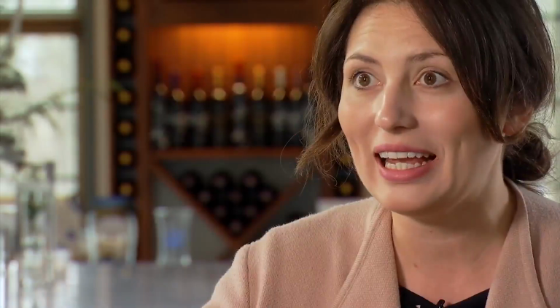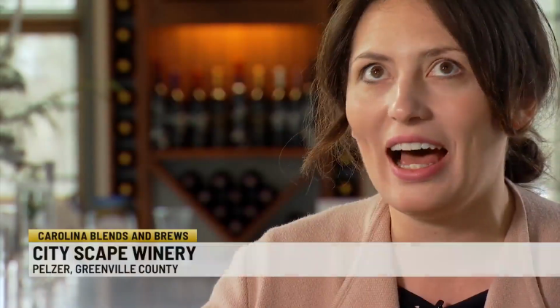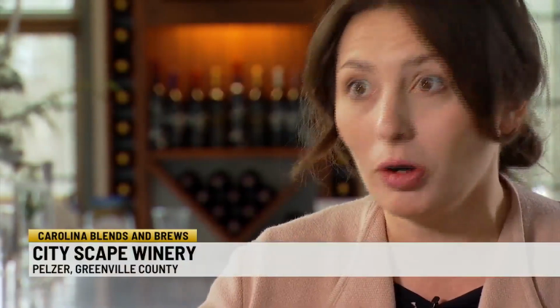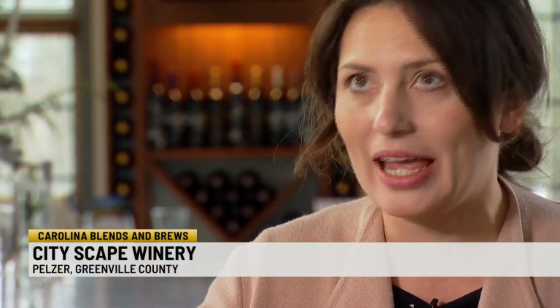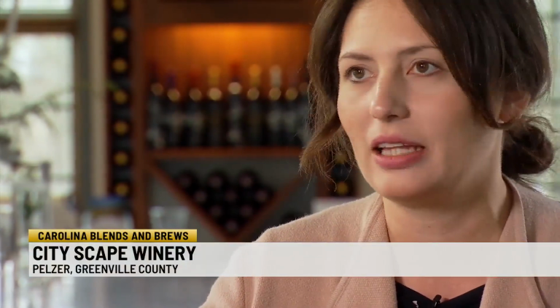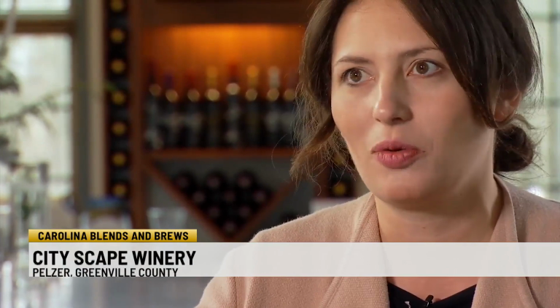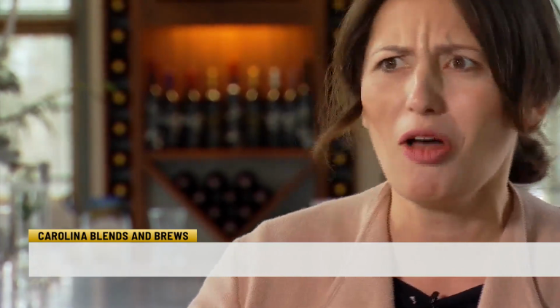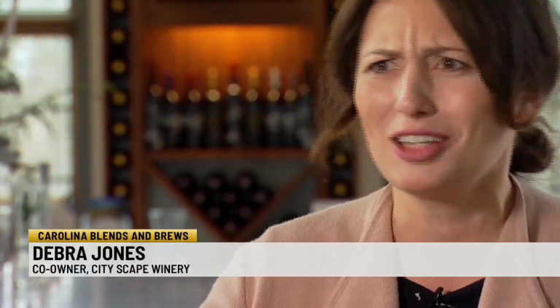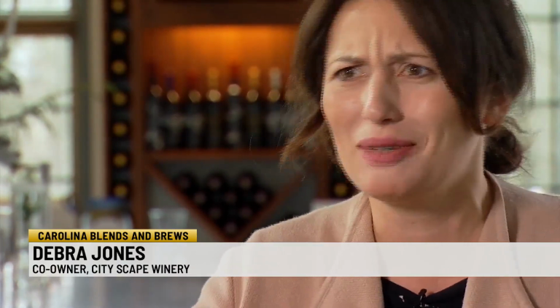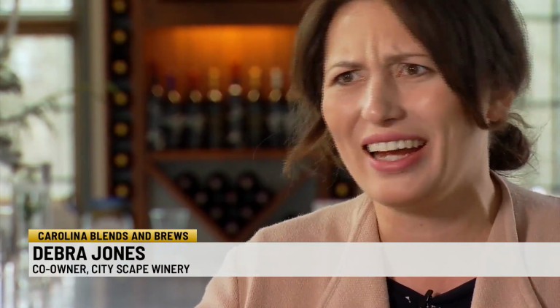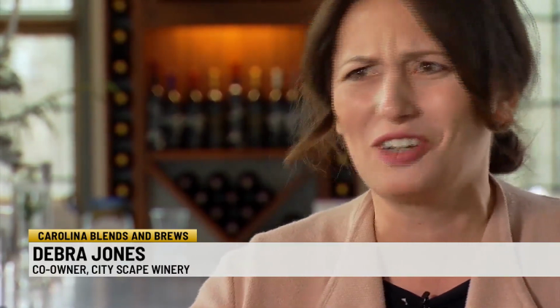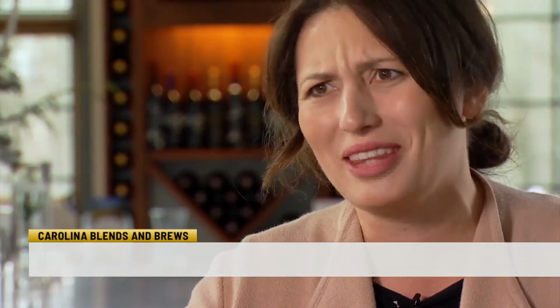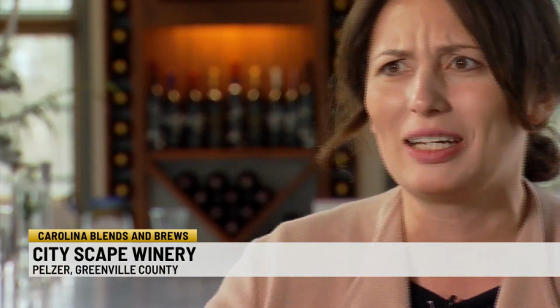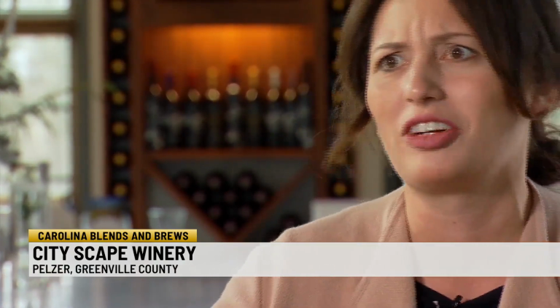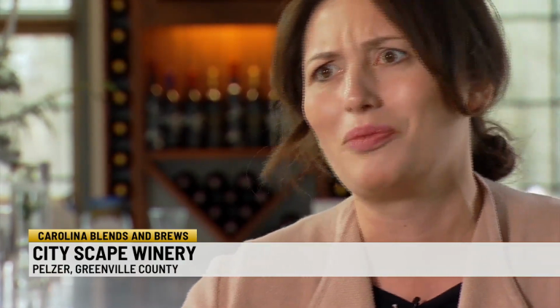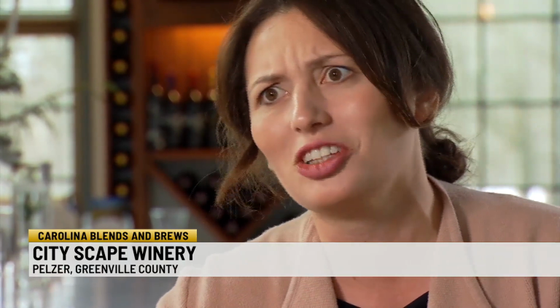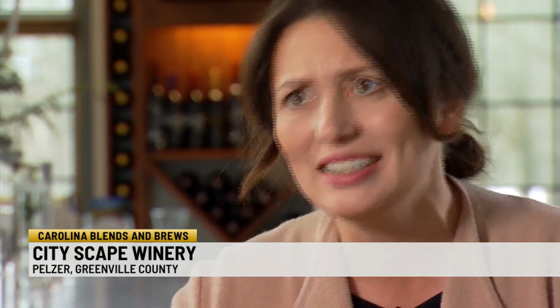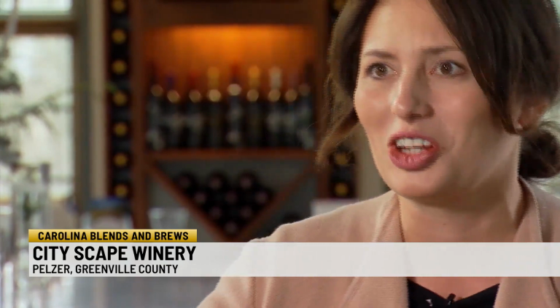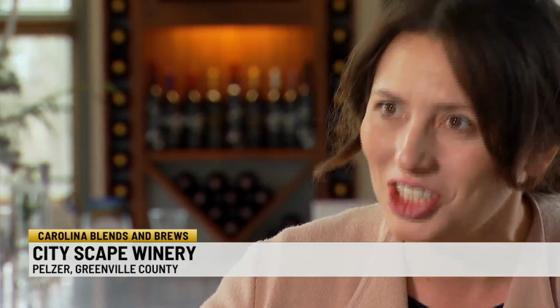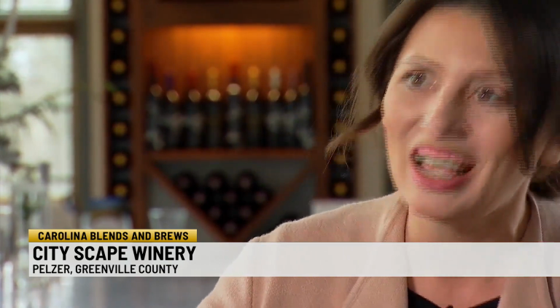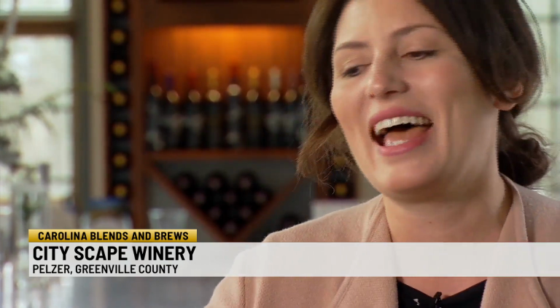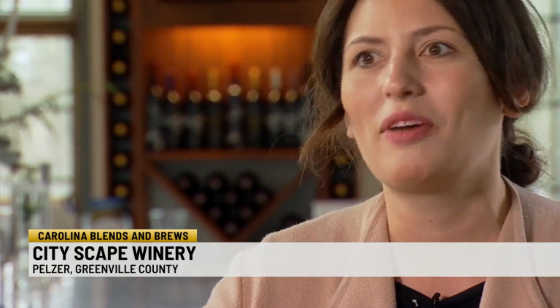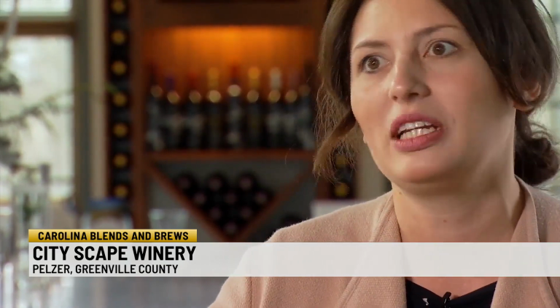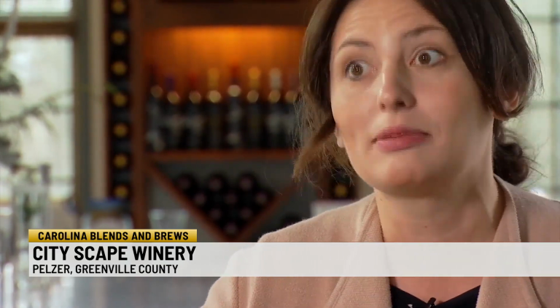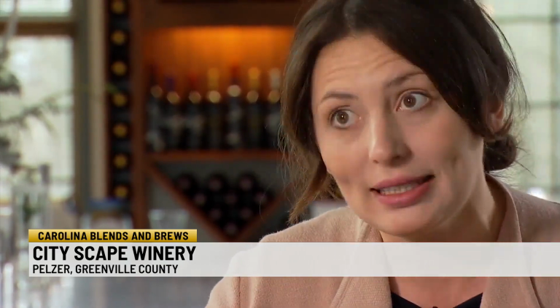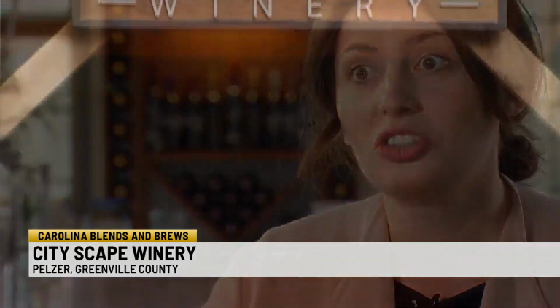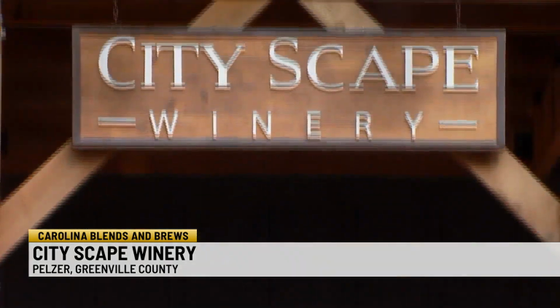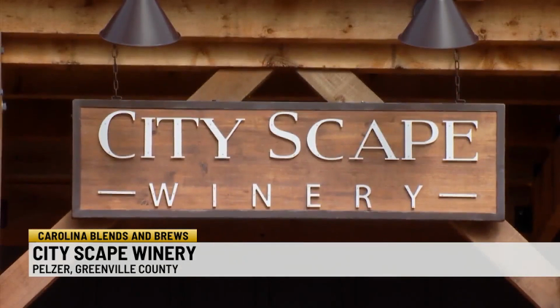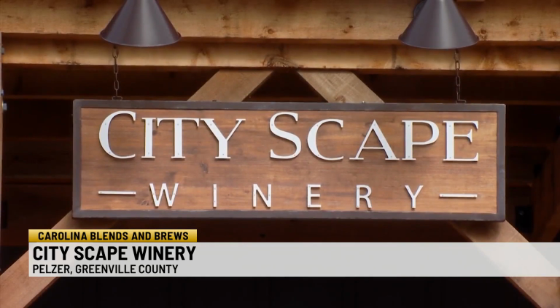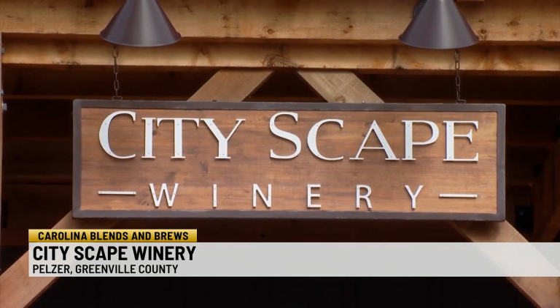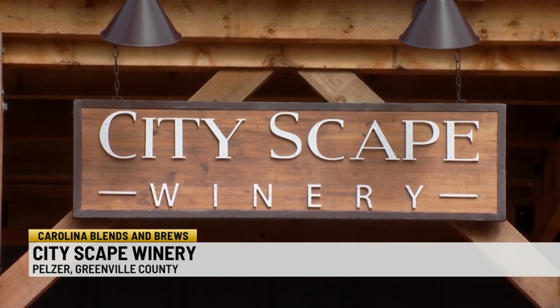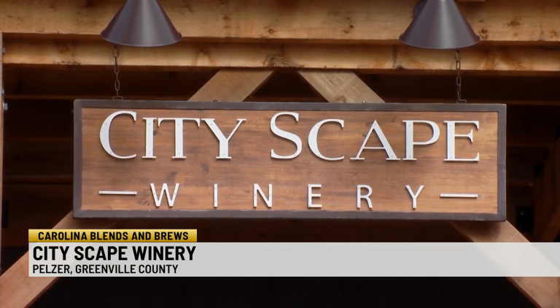We were bored one day and we were like, let's go make some wine. It was just a random thing and we did what every good millennial does — we looked at YouTube and found that we needed to get some supplies. So we found this place in the middle of nowhere. It was called Cityscape Winery.